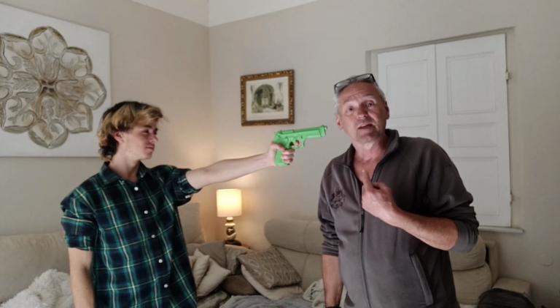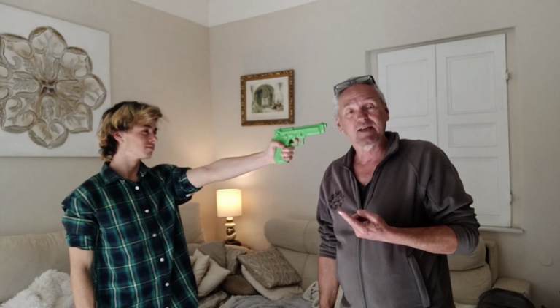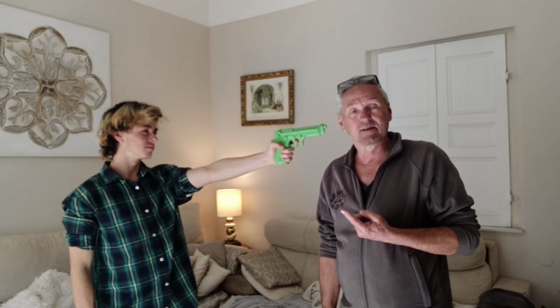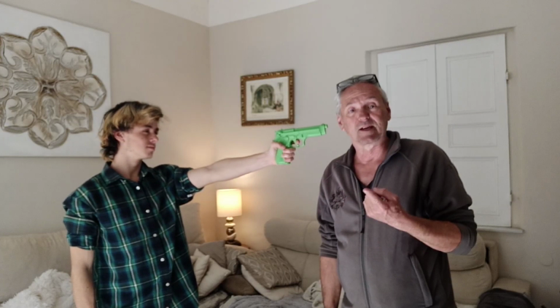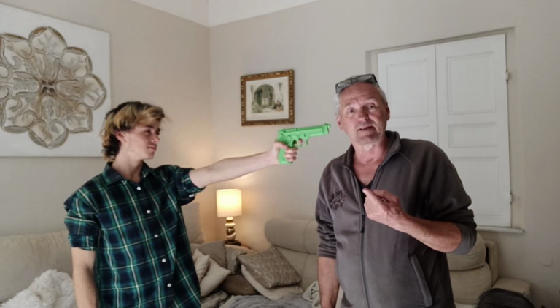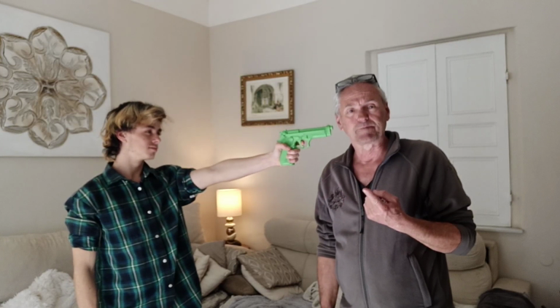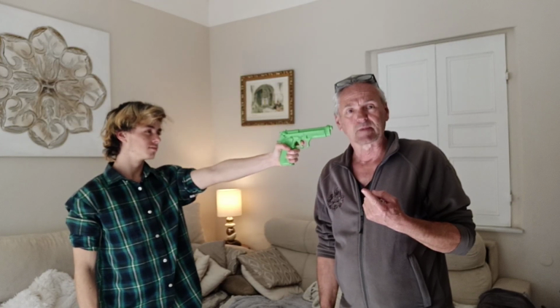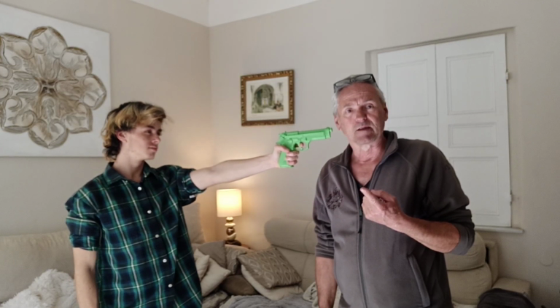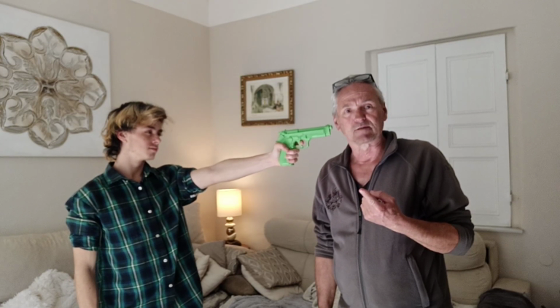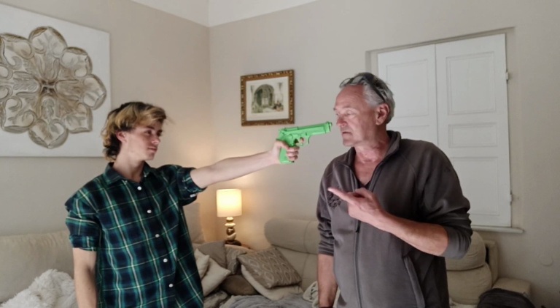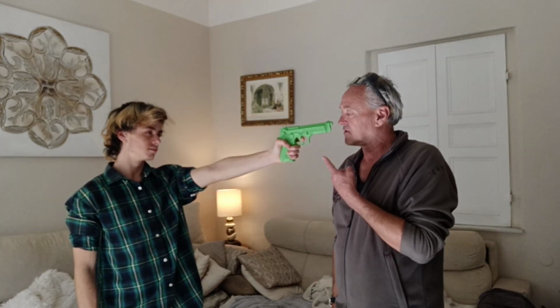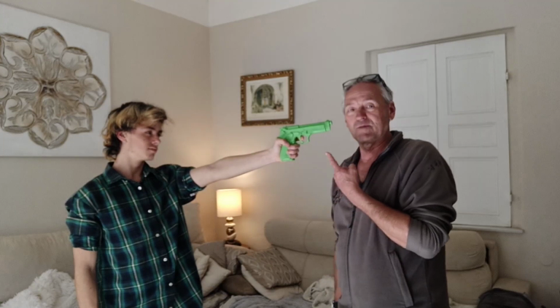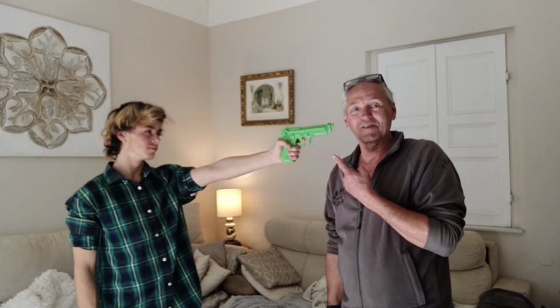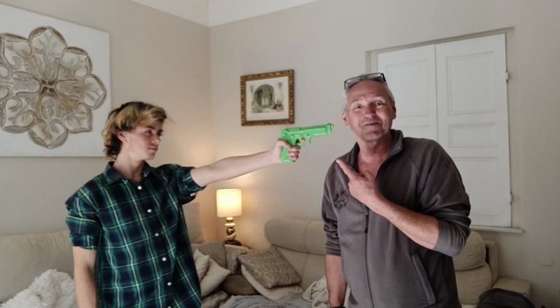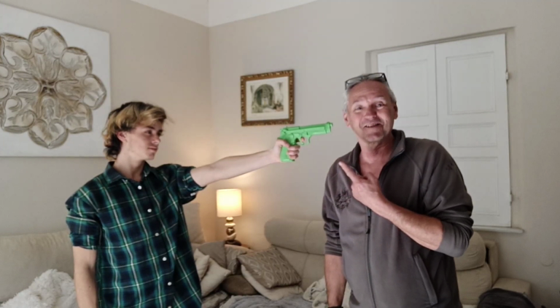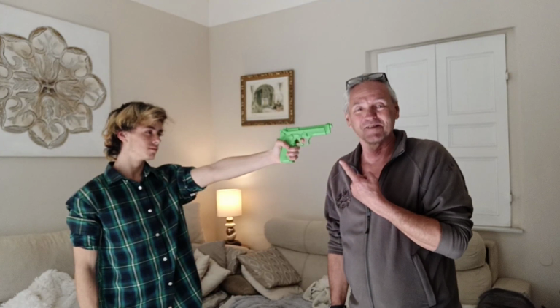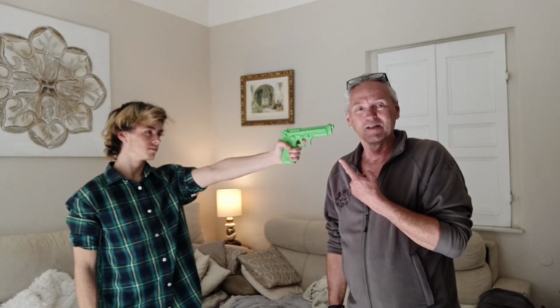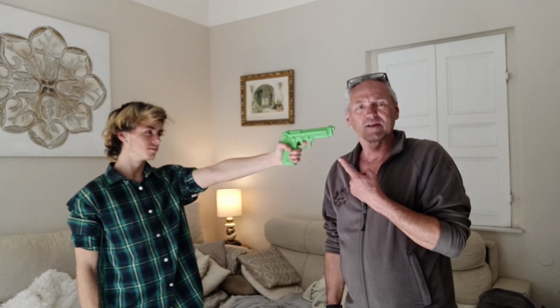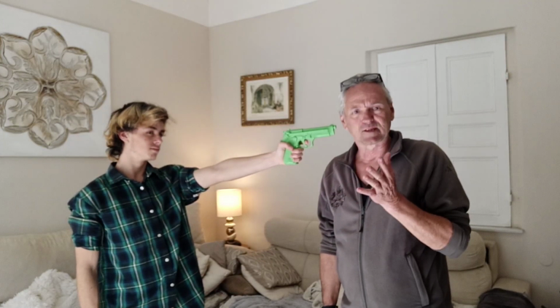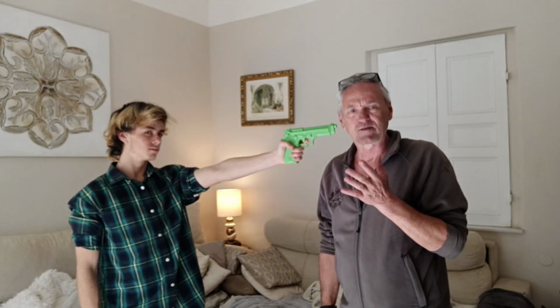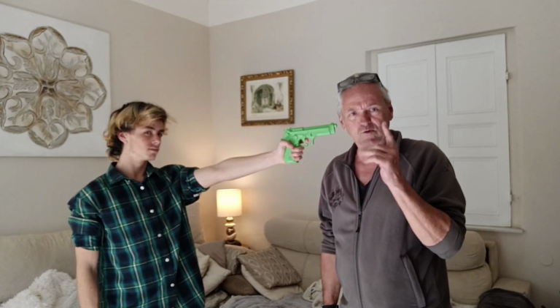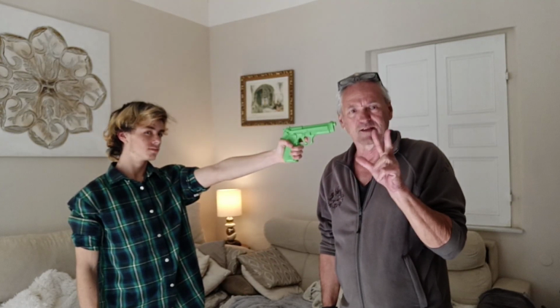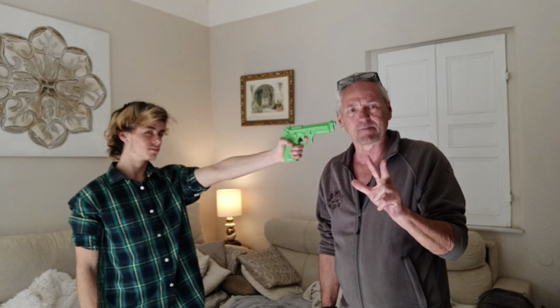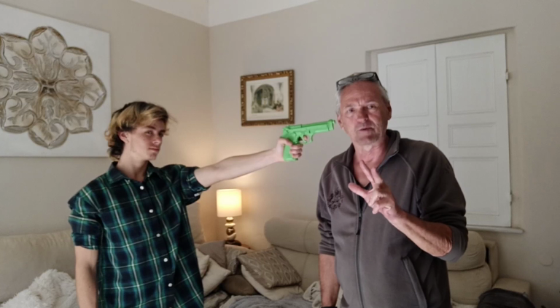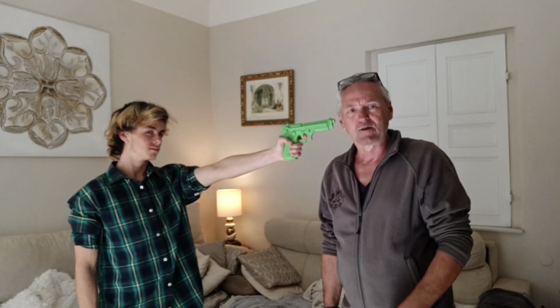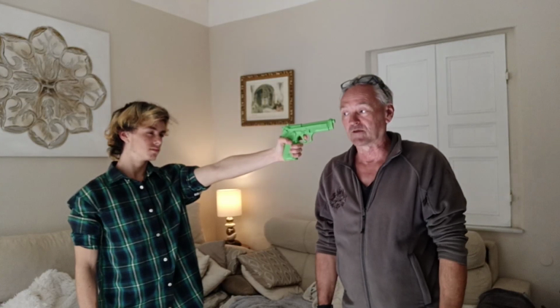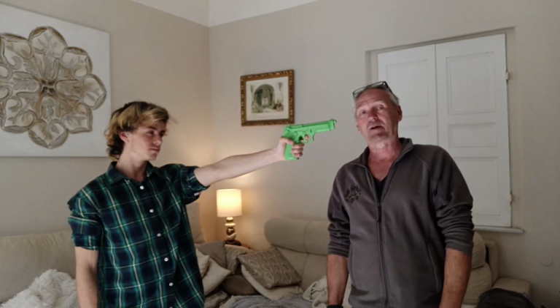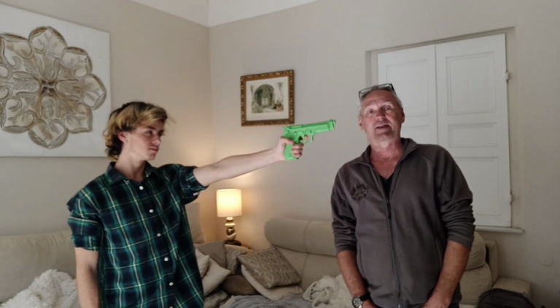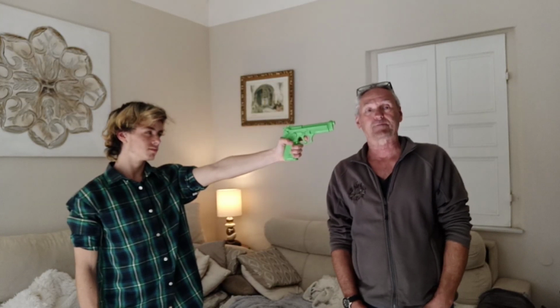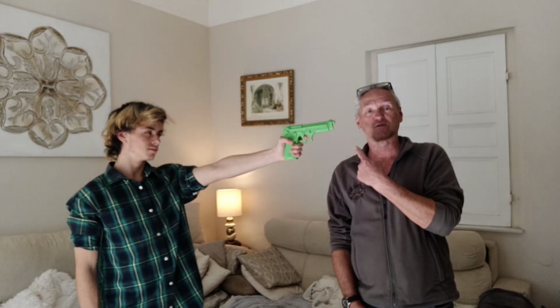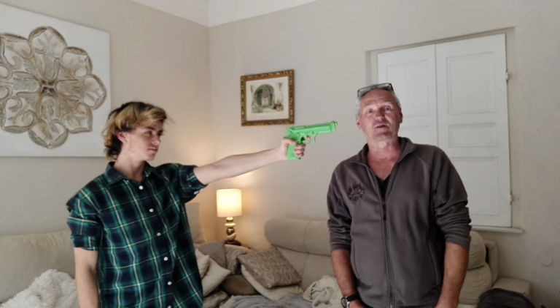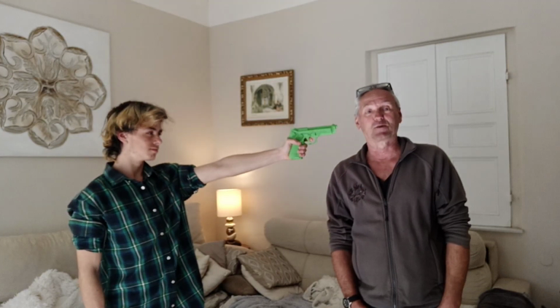If he was here to kill you, you'd be dead already. So there's no reason for him to get this close unless he's threatening you. The simple thing to do — you've got to do two things at the same time. One, you've got to step out of the way, but he's just going to follow you with the gun.